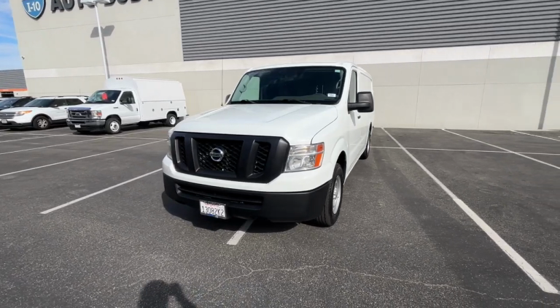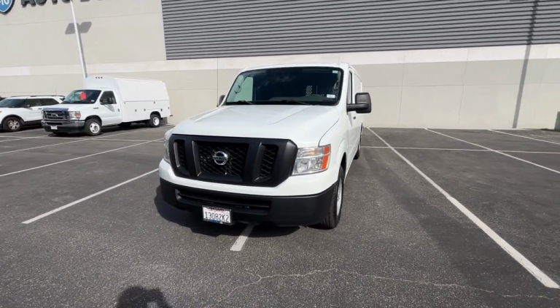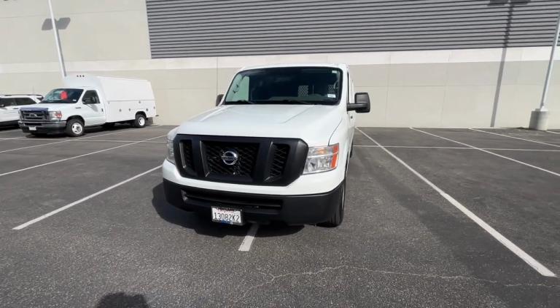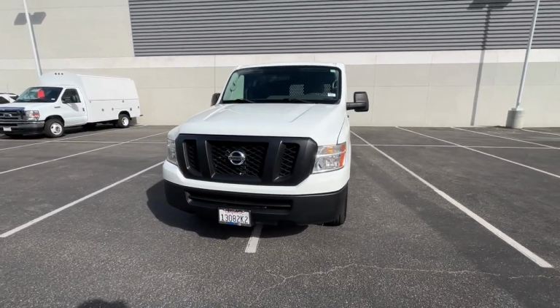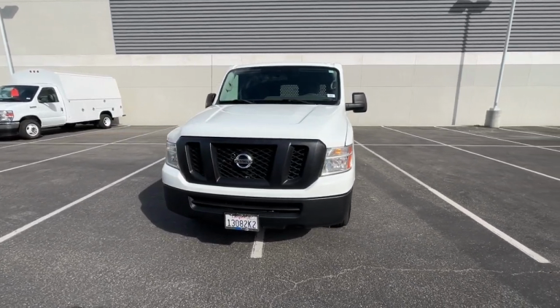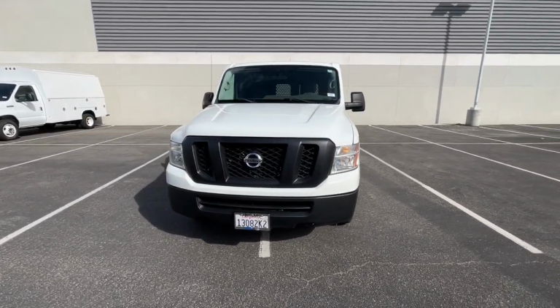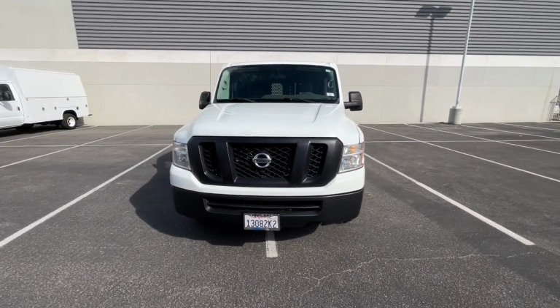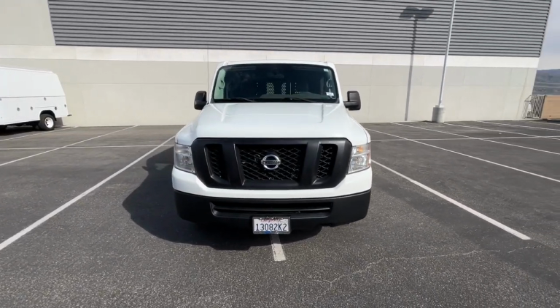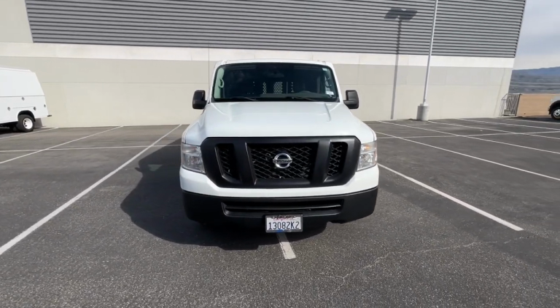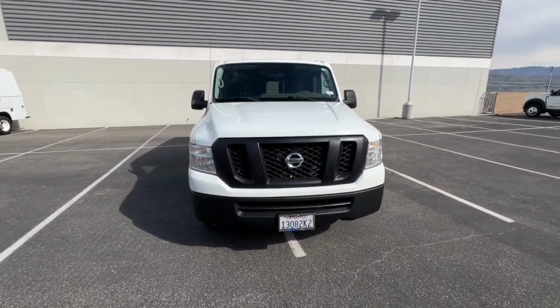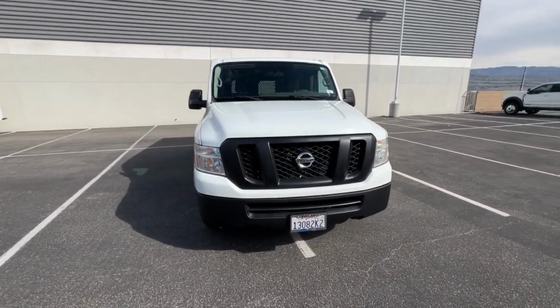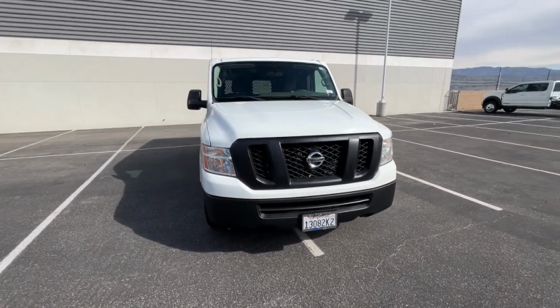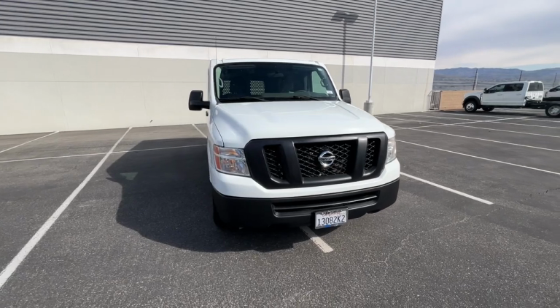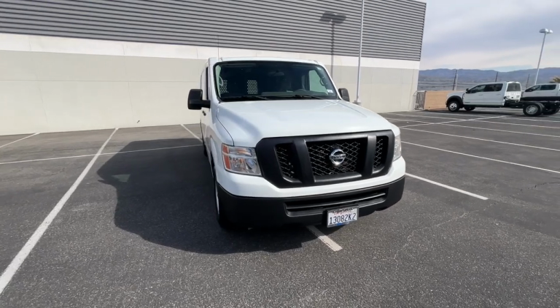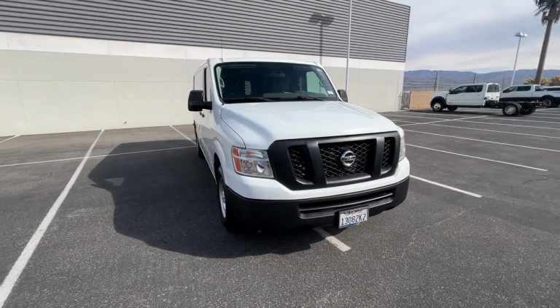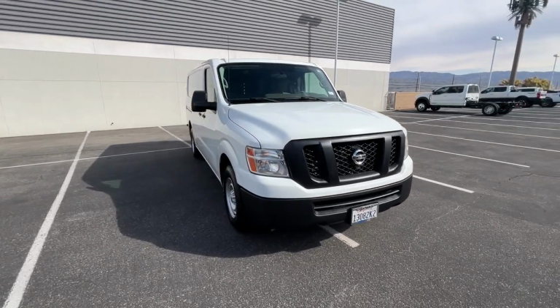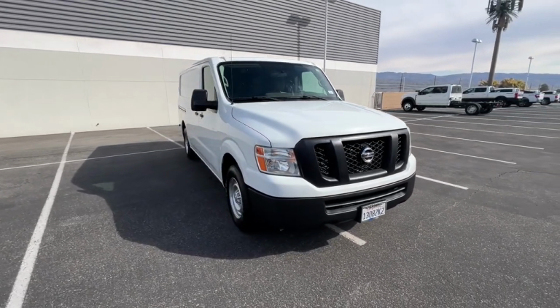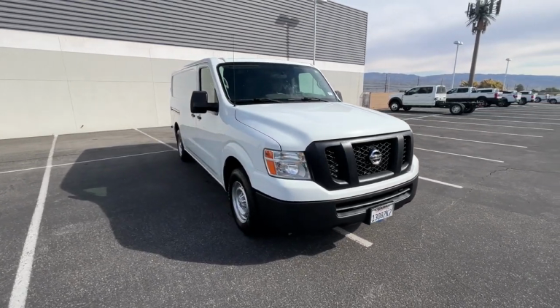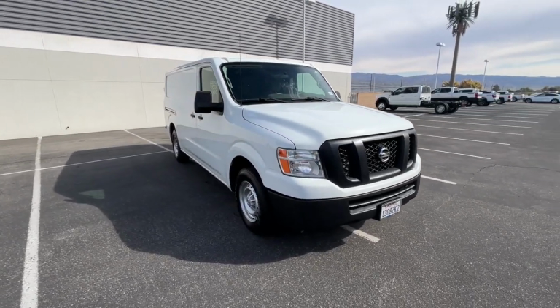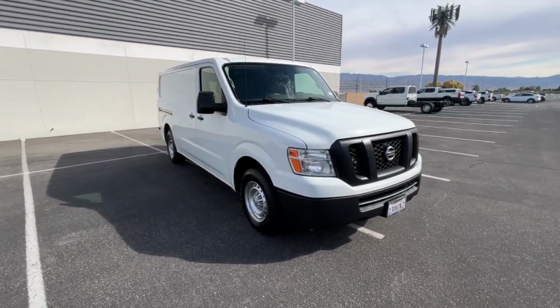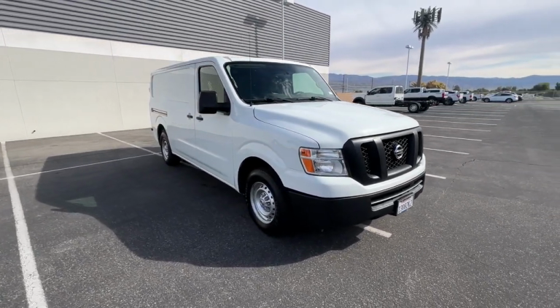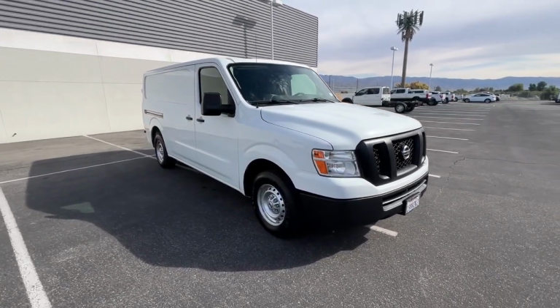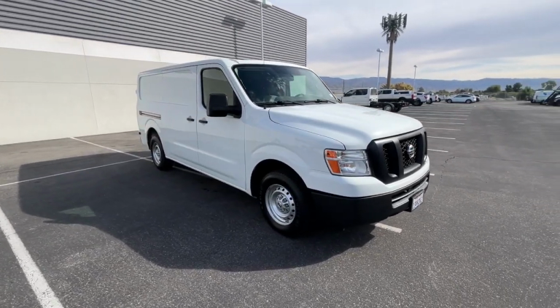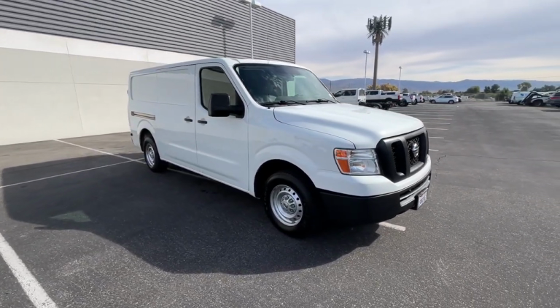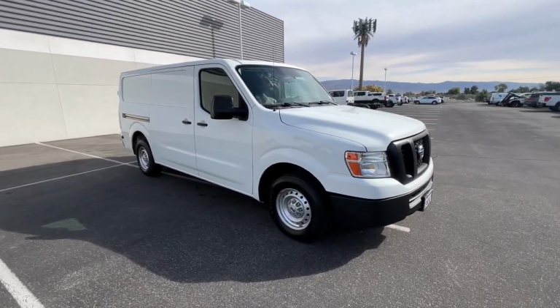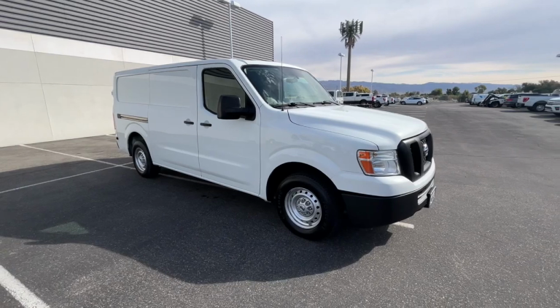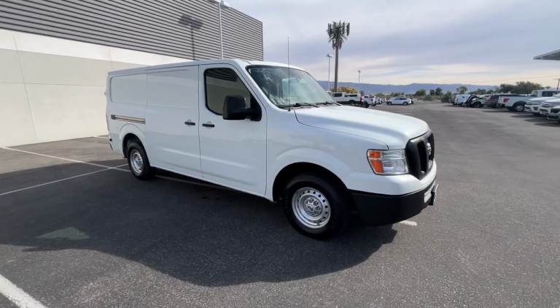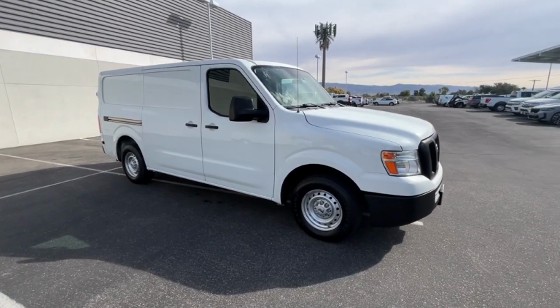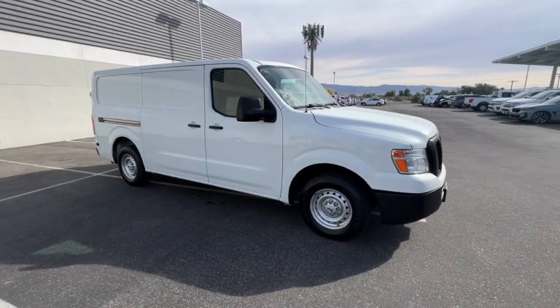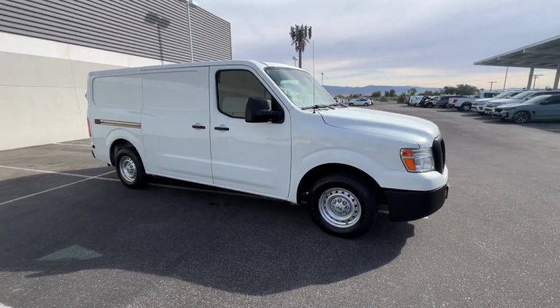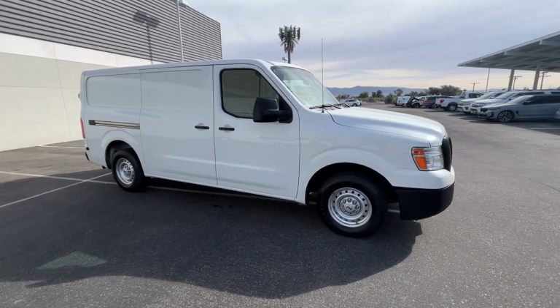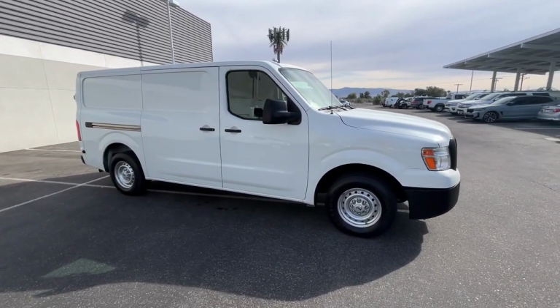Whether you need a comfortable and flexible passenger carrier or a no-nonsense cargo hauler, you can count on this smooth driving workhorse. Impressive strength blends with passenger-centered comfort in this NV van.